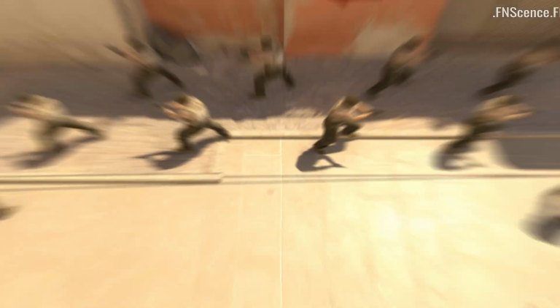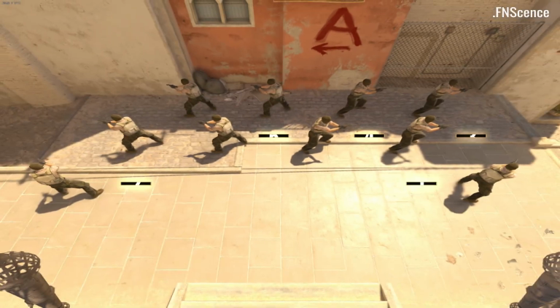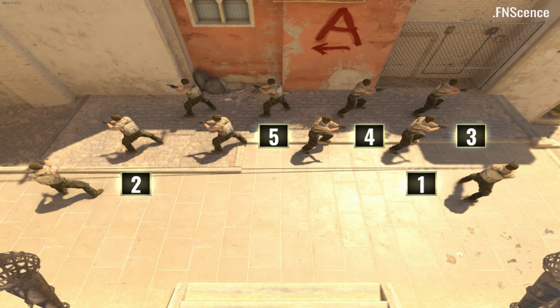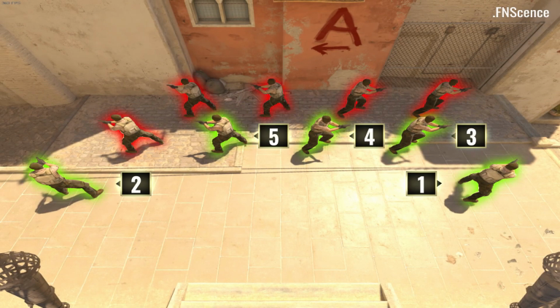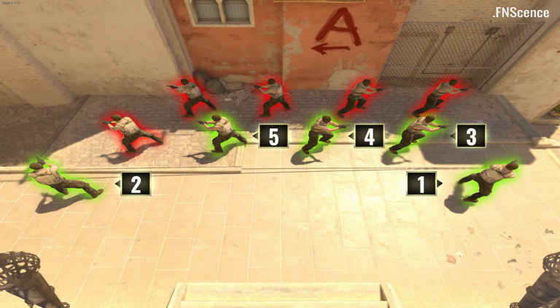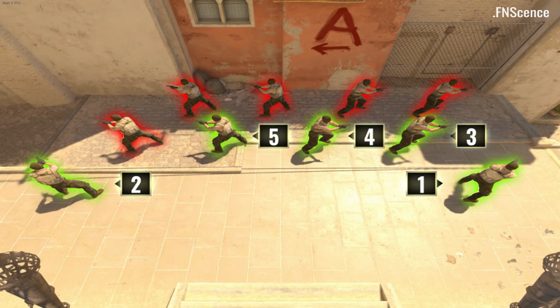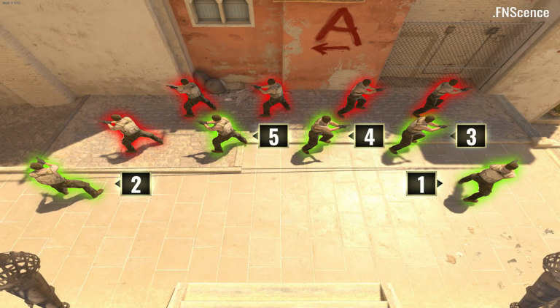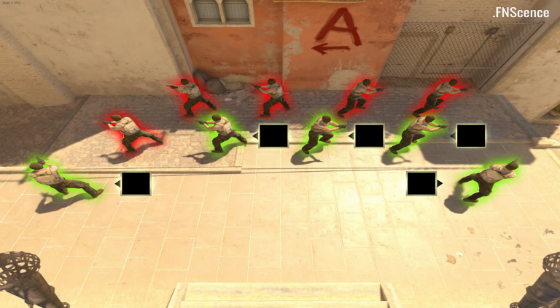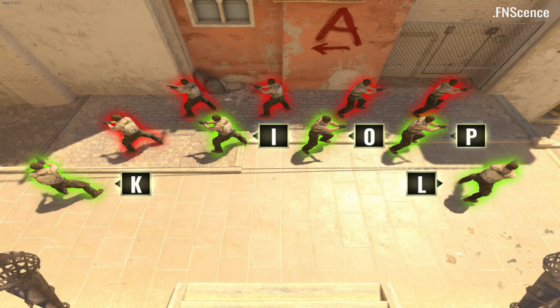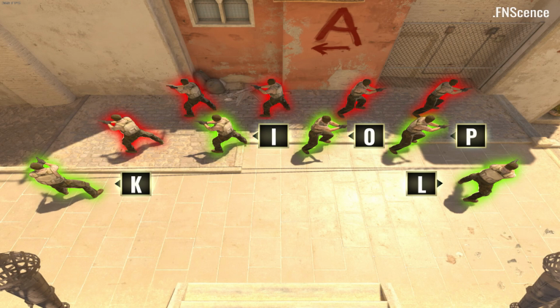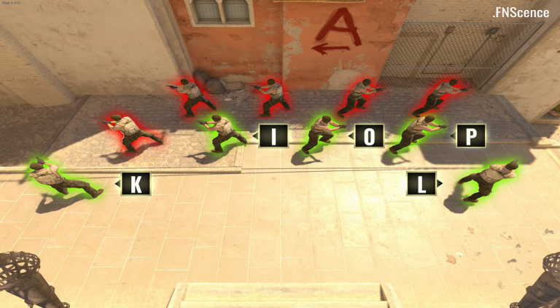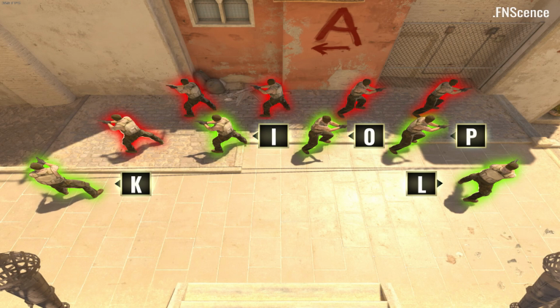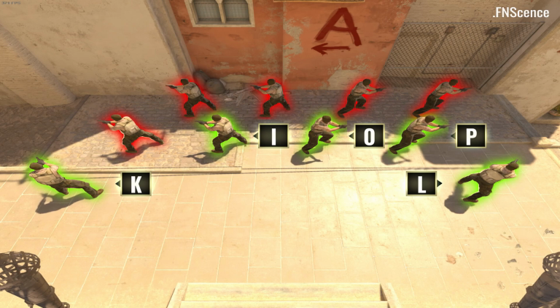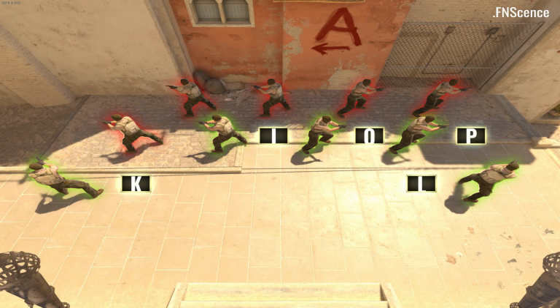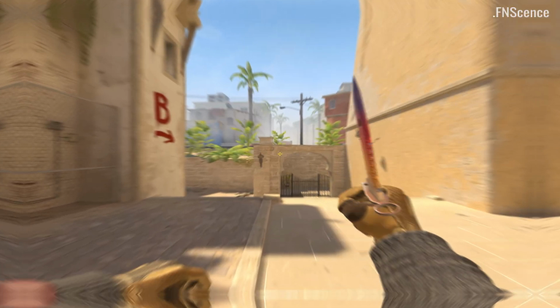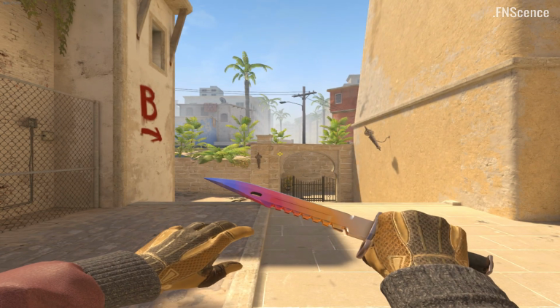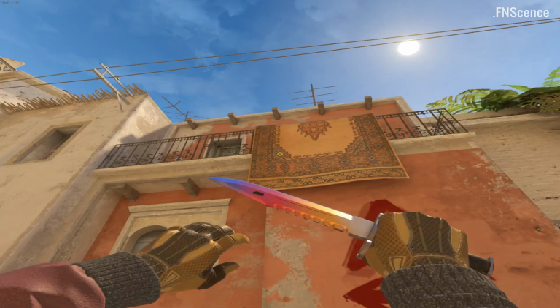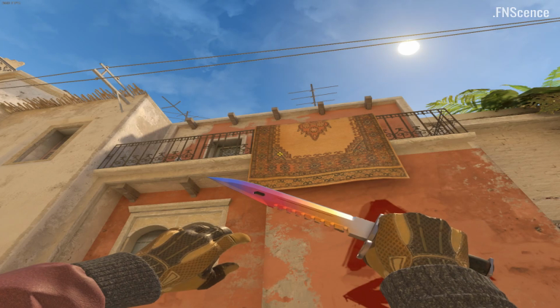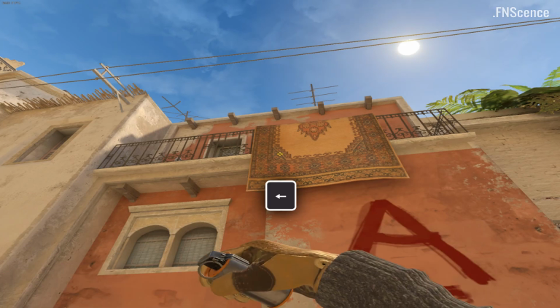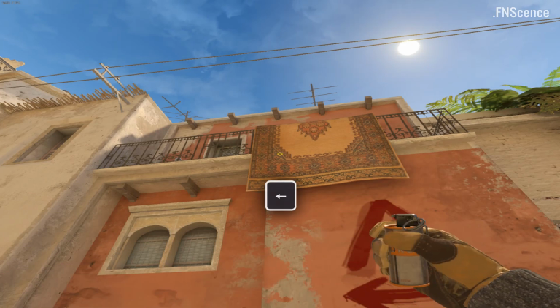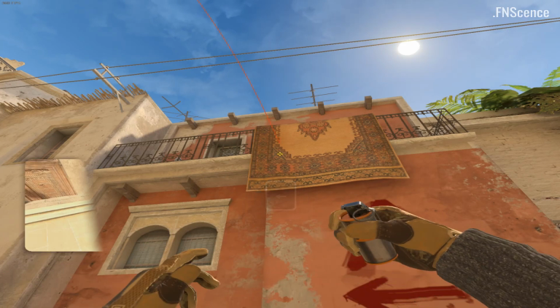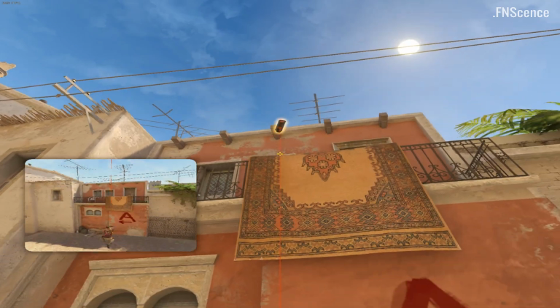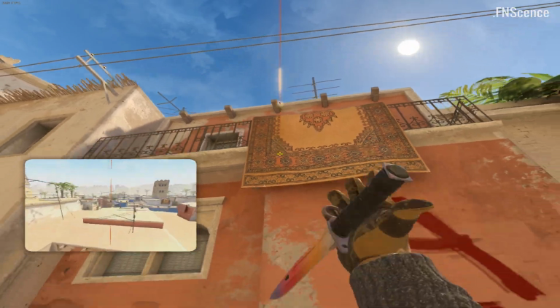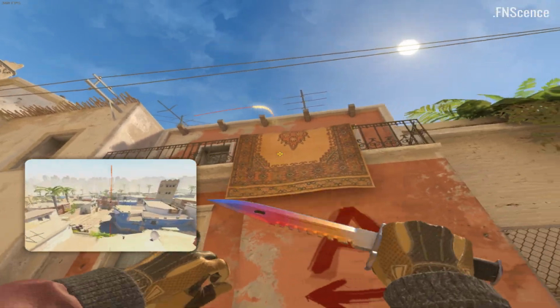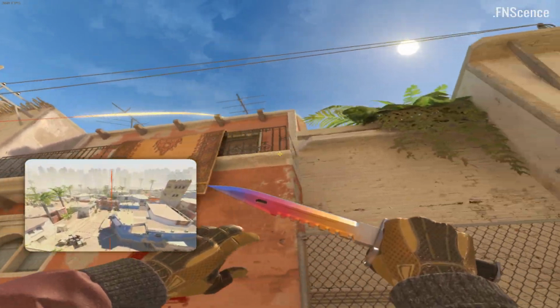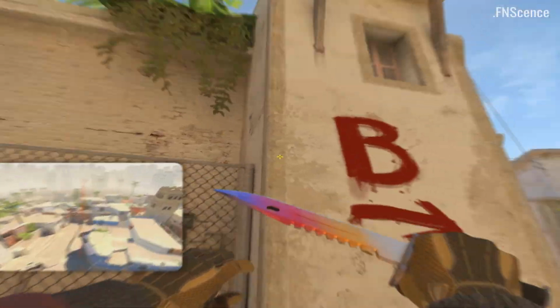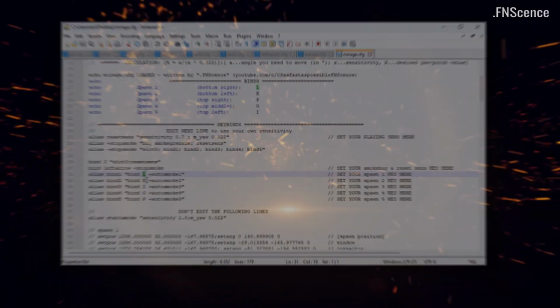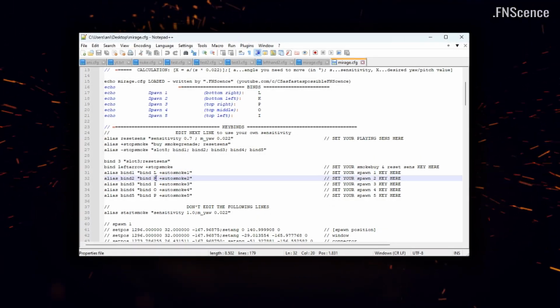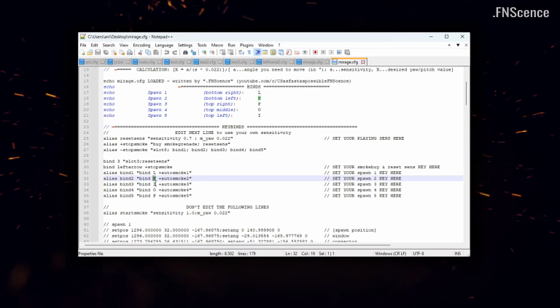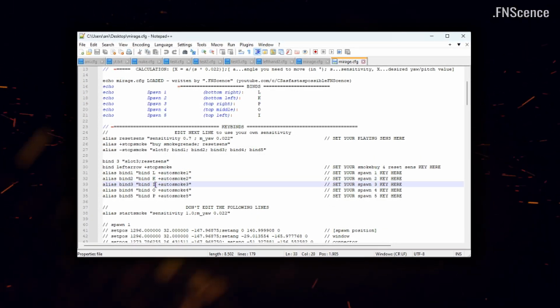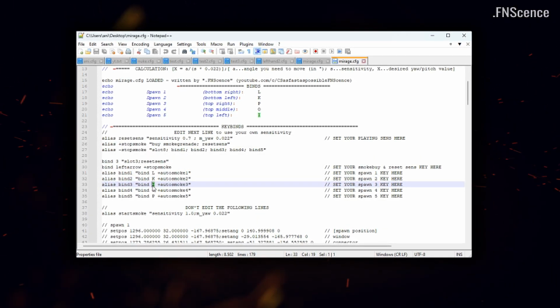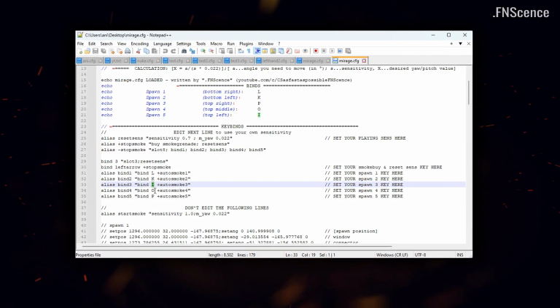There are five possible instant spawns on Mirage. I dedicated a key bind for each of these spawns, as well as another key that purchases and equips a smoke and works as a reset for the config. You can change the keys by editing the config file.